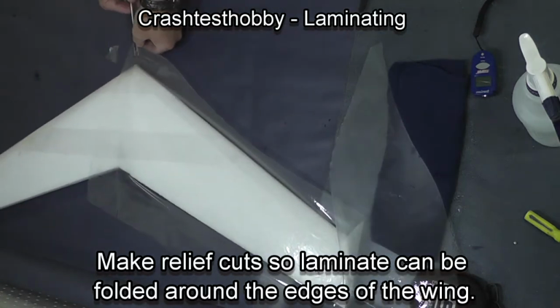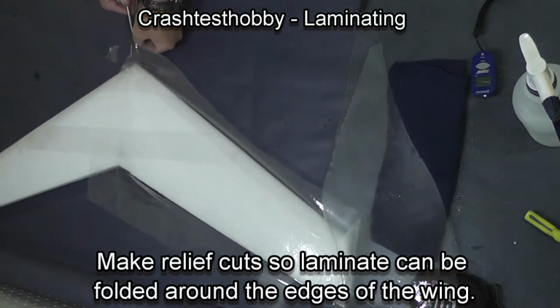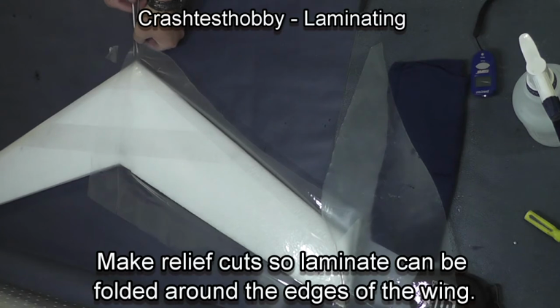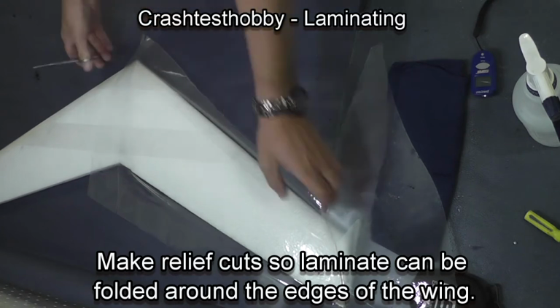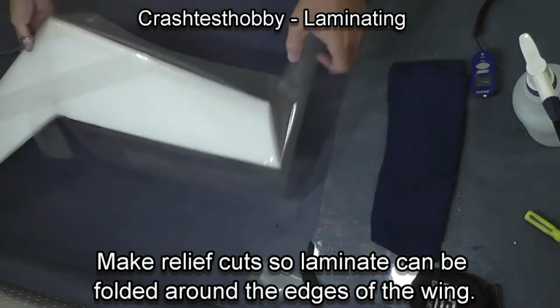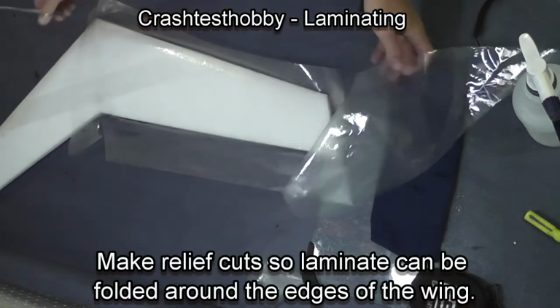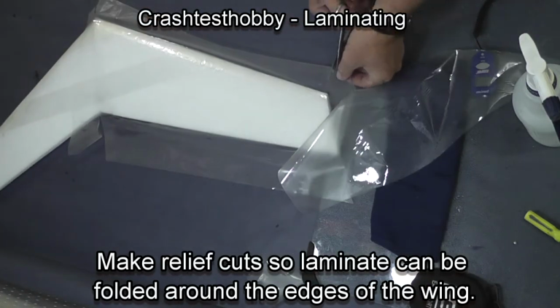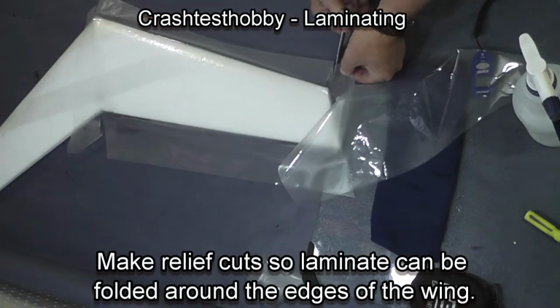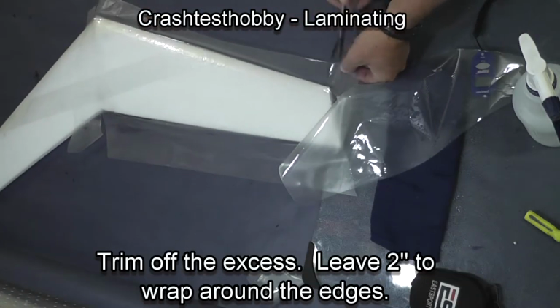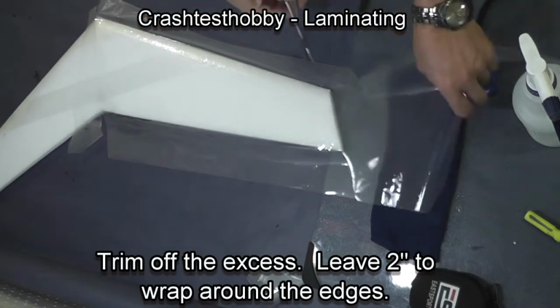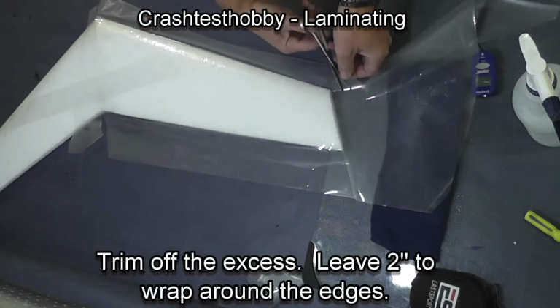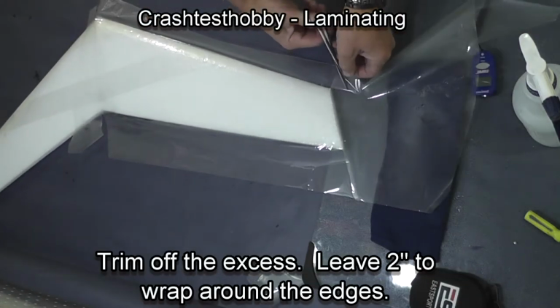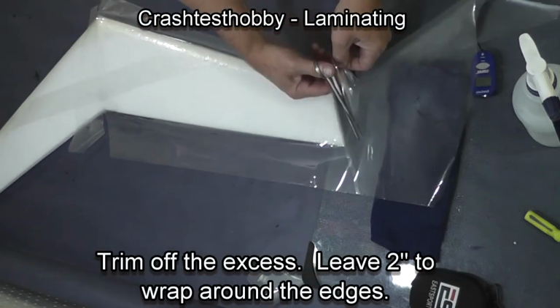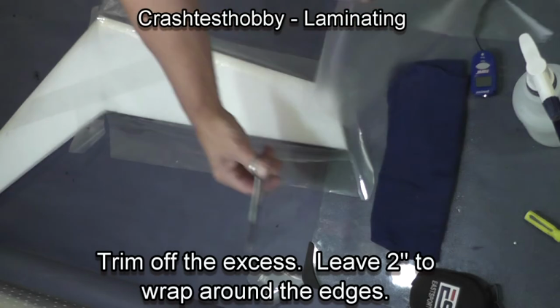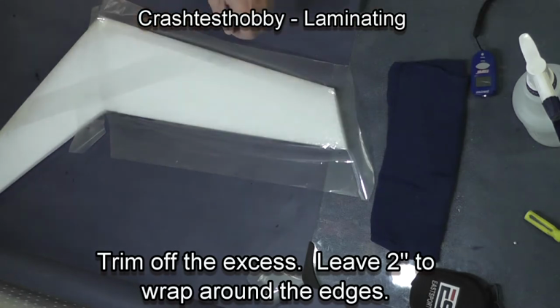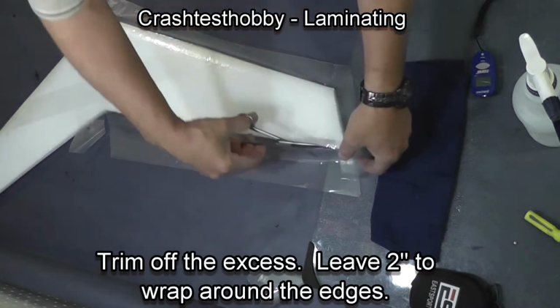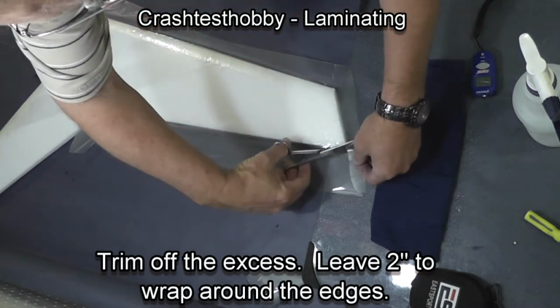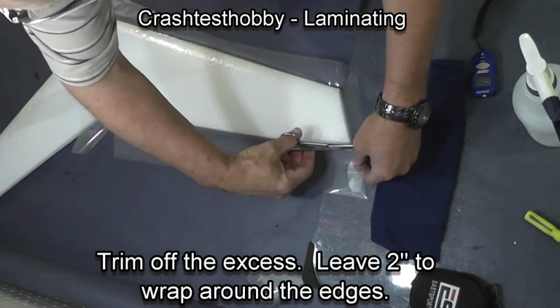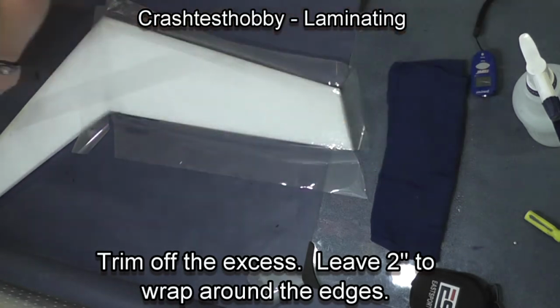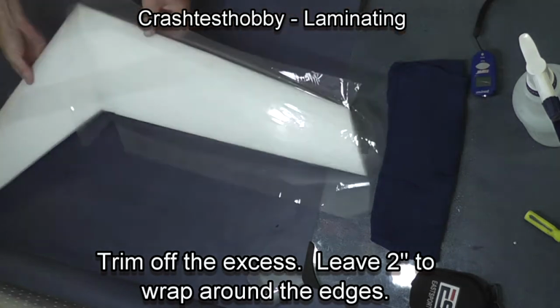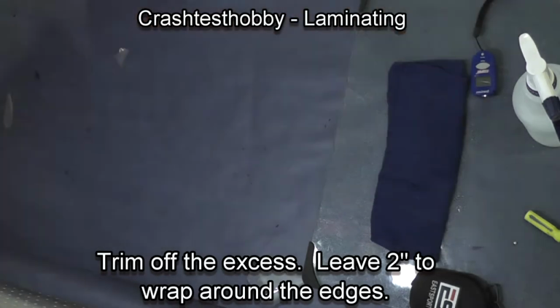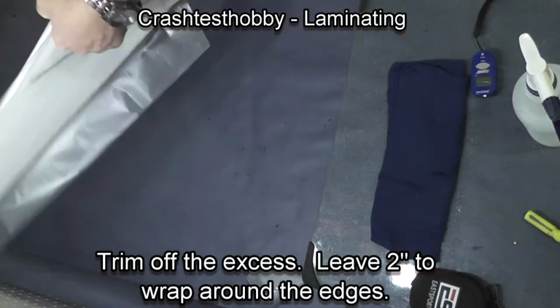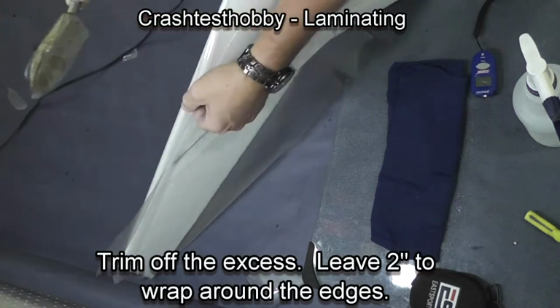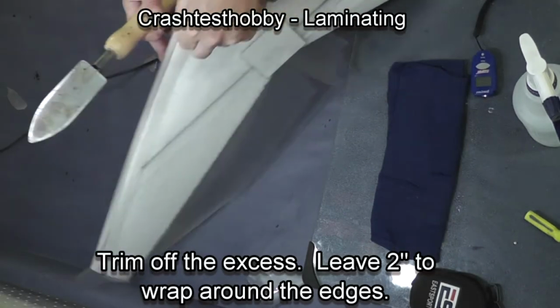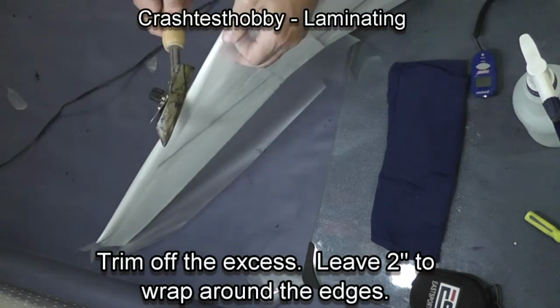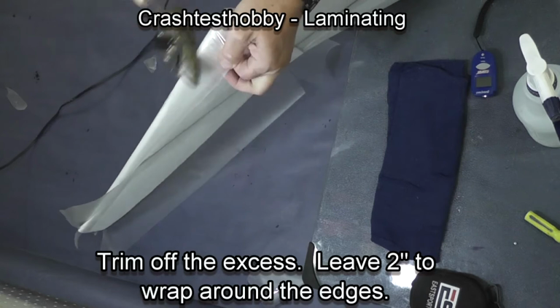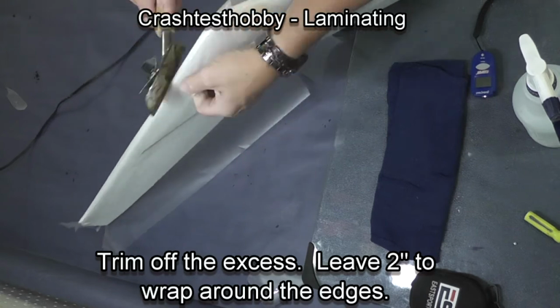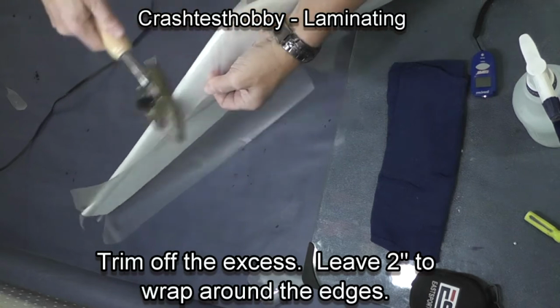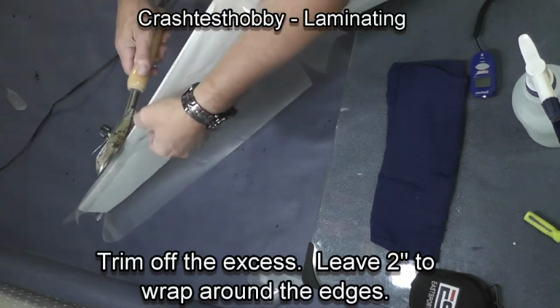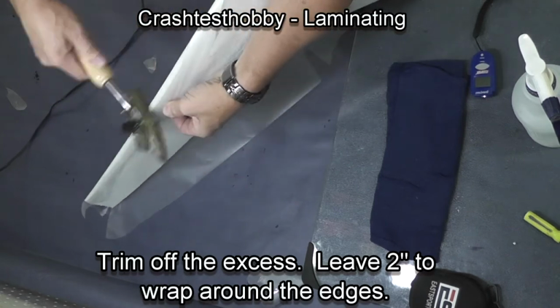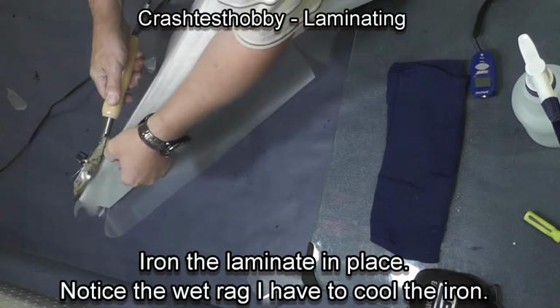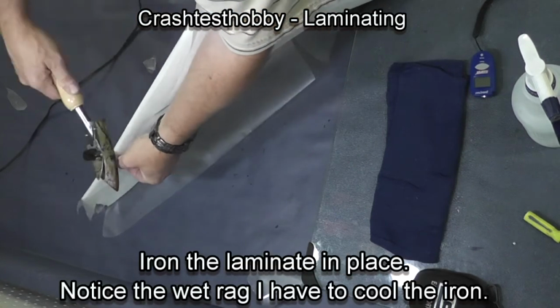After you've got the basic surface done, make some relief cuts so you can wrap your edges. As you trim the excess laminate off, leave at least two inches to wrap the edges, which will add strength to your plane.